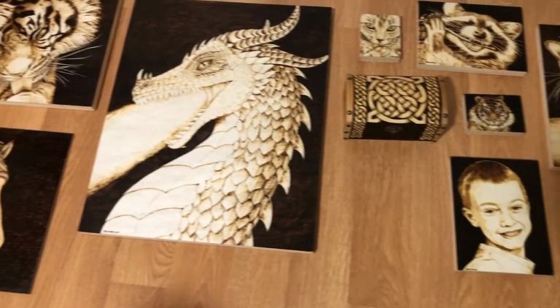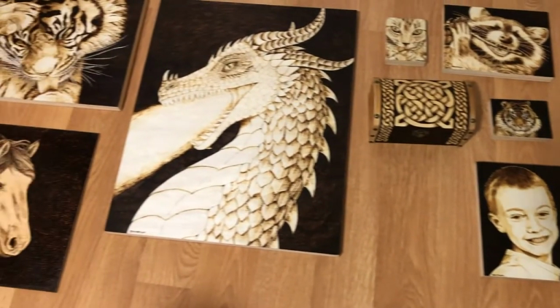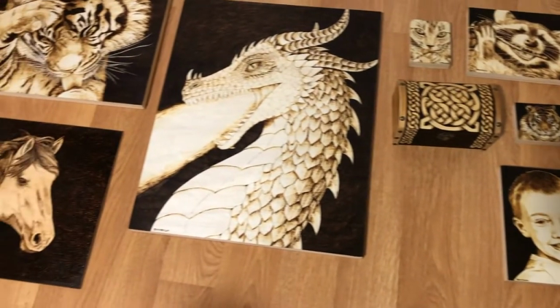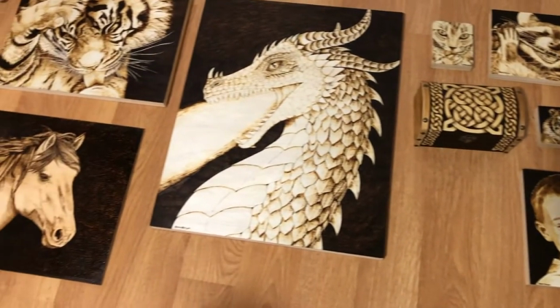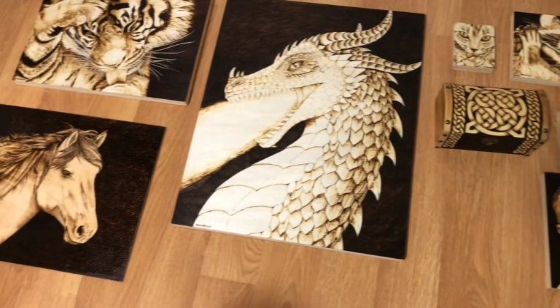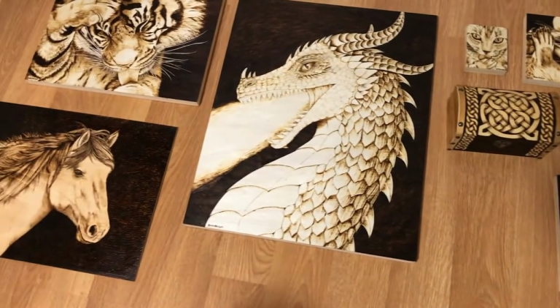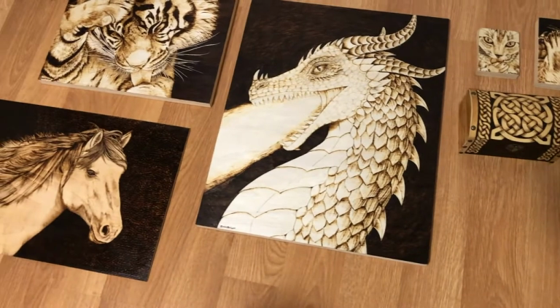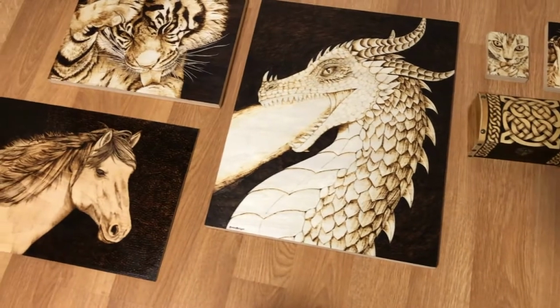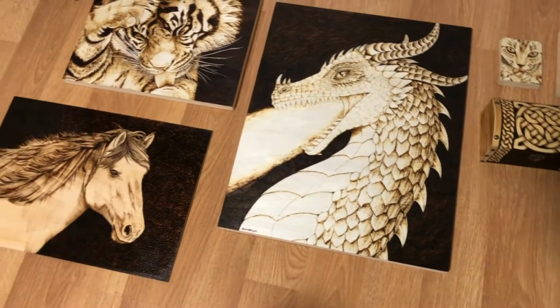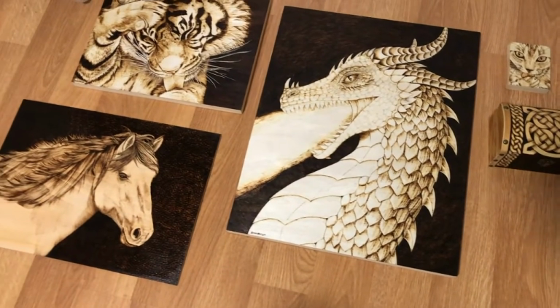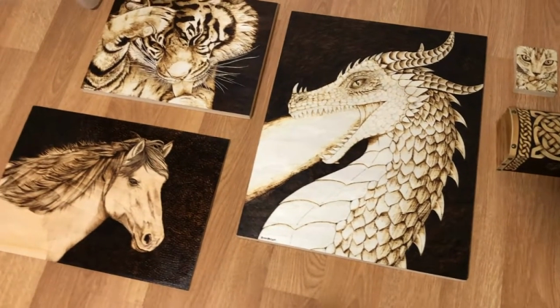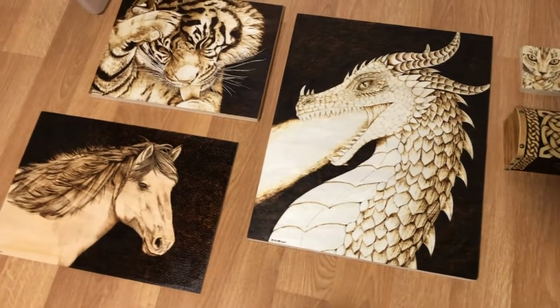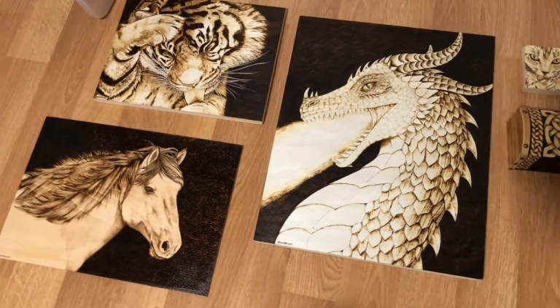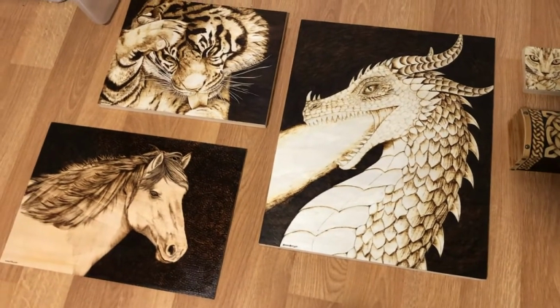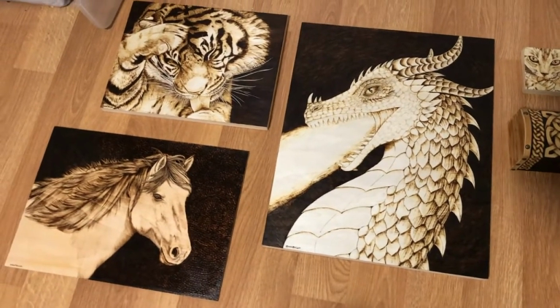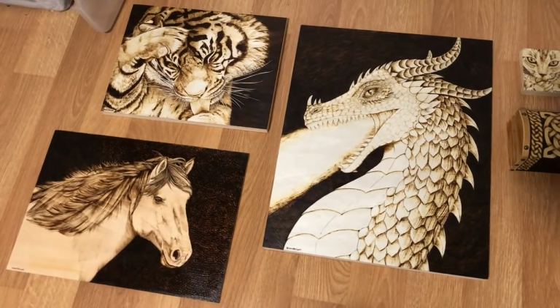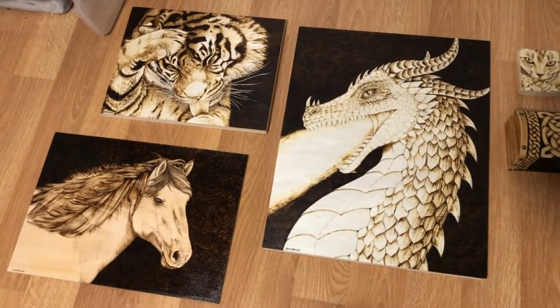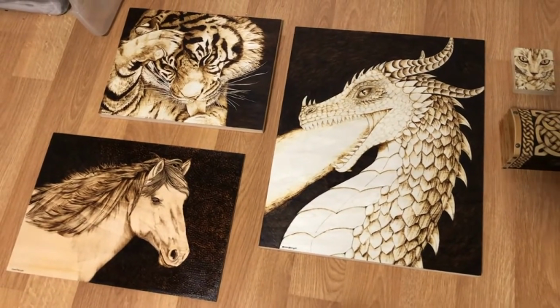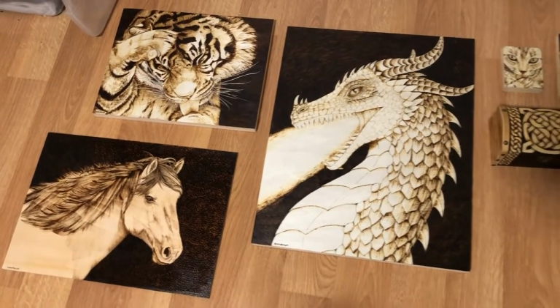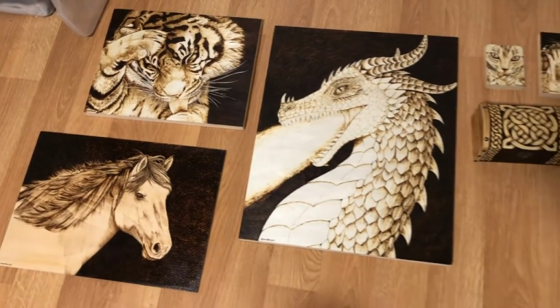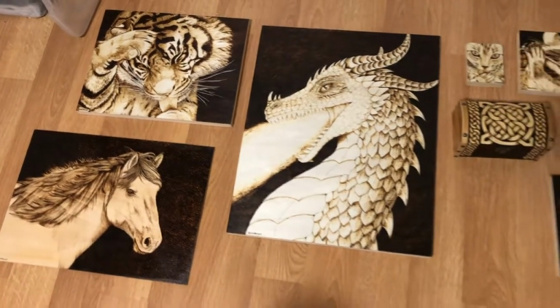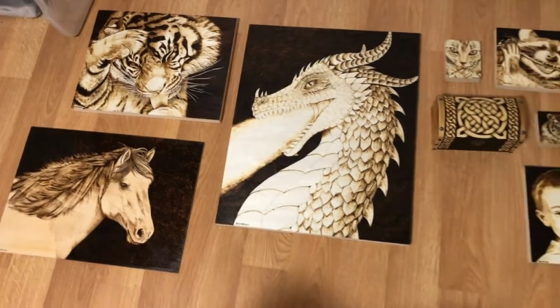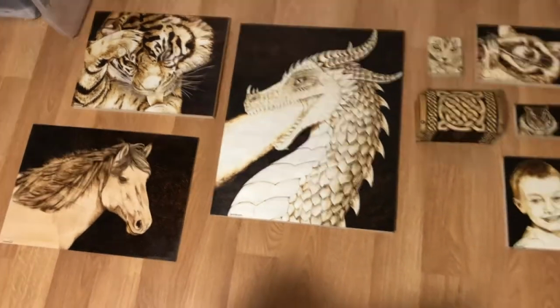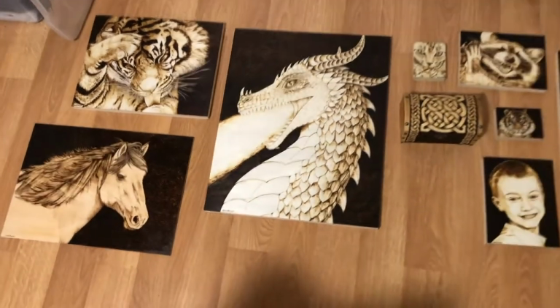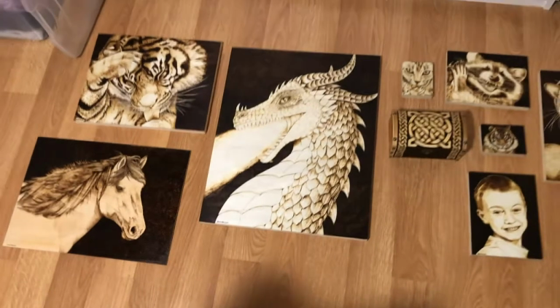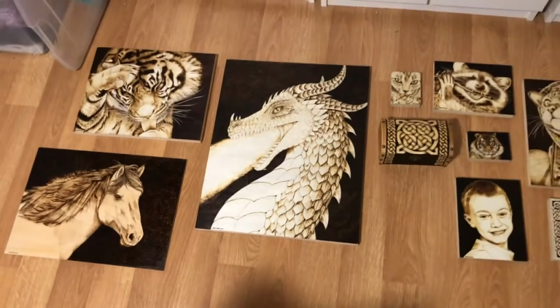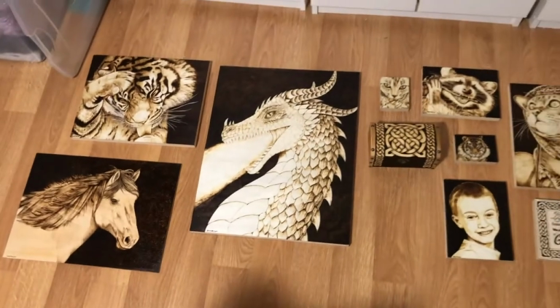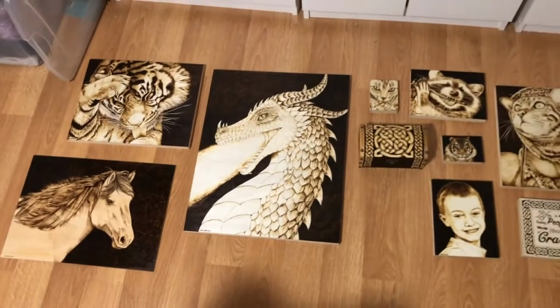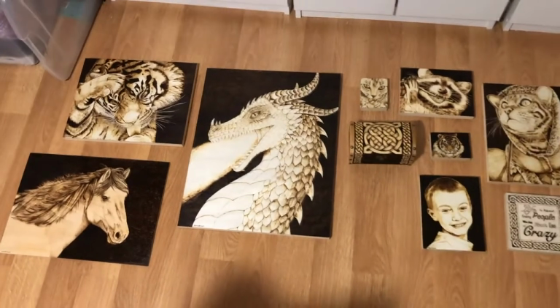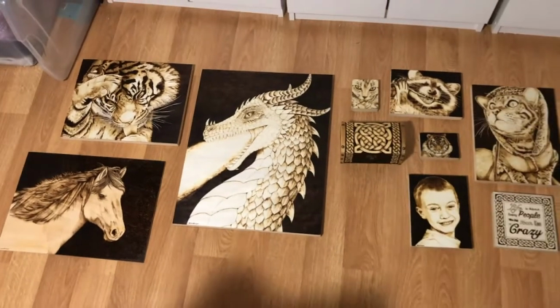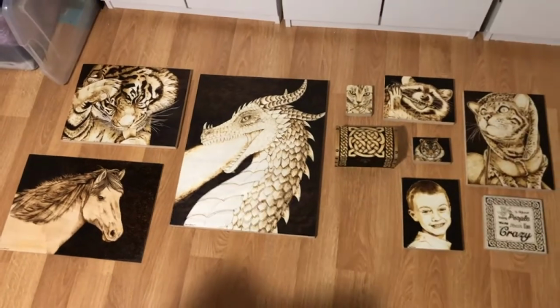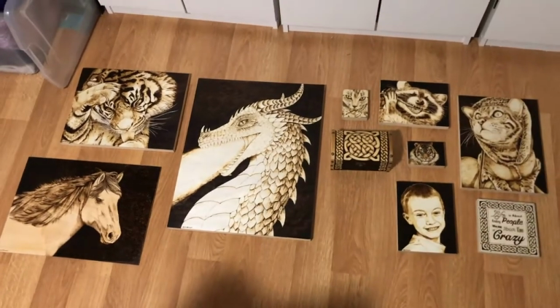I did about four coats on each of these because that is what was recommended on the label, and I tried to keep them all as even as possible. This is a finish that builds up, so you don't need to put a ton on all at once.